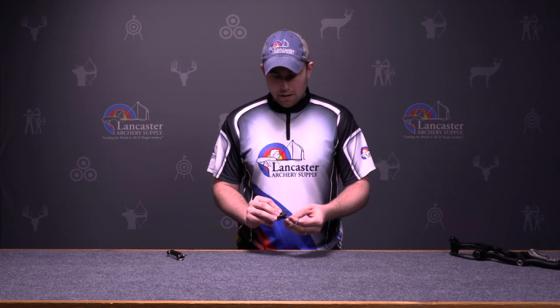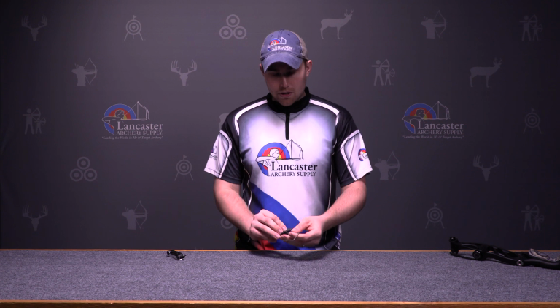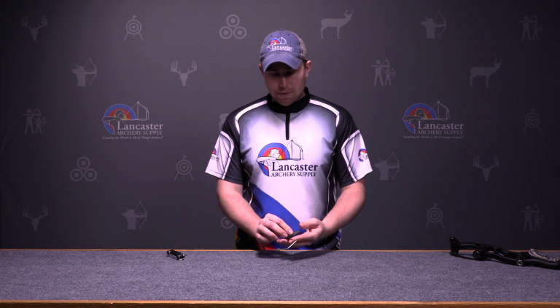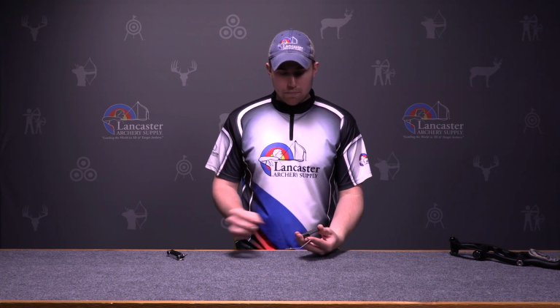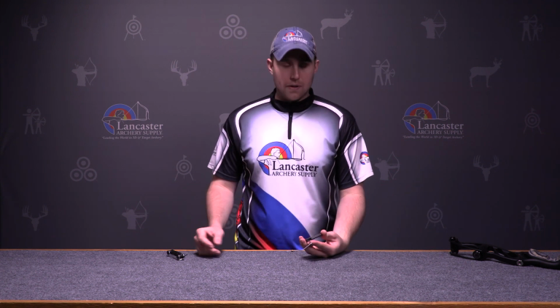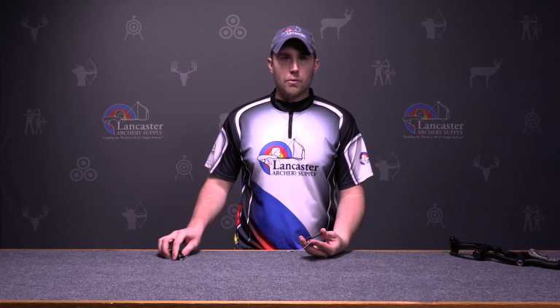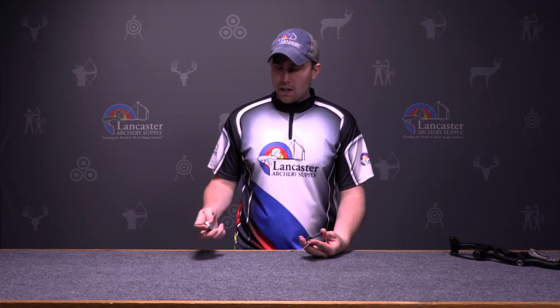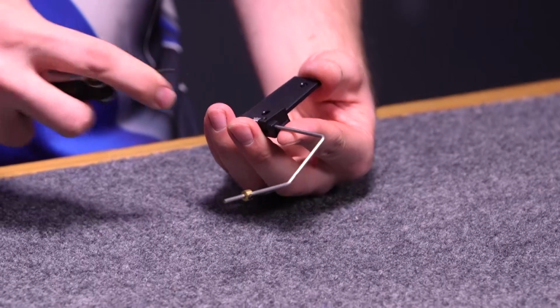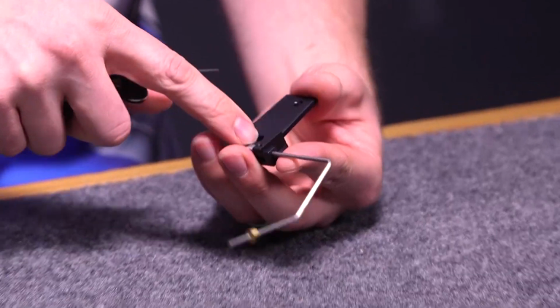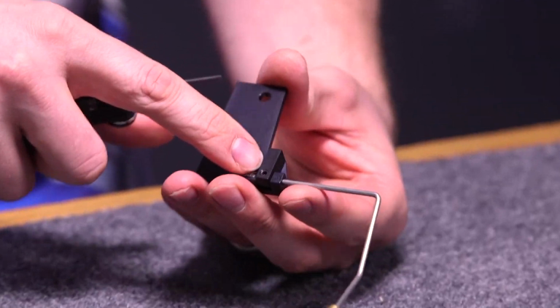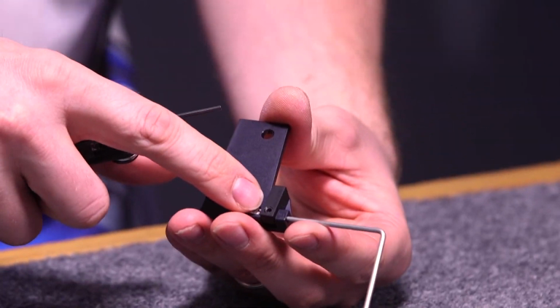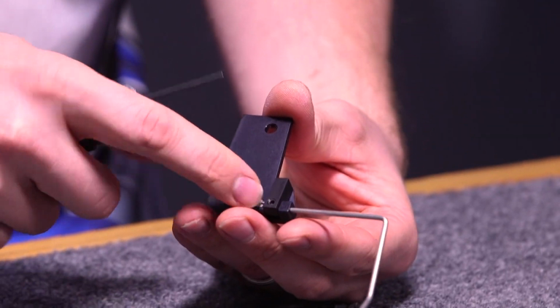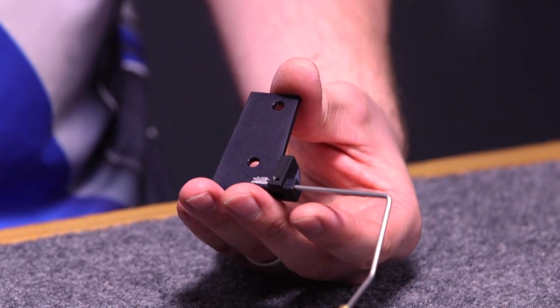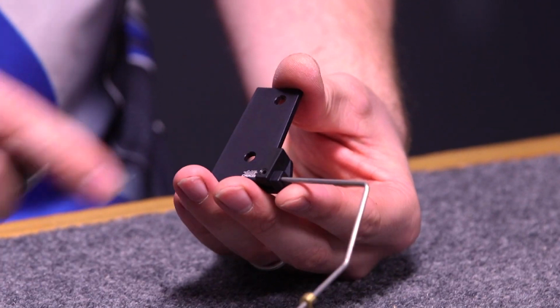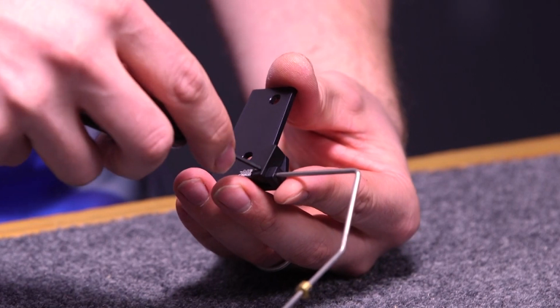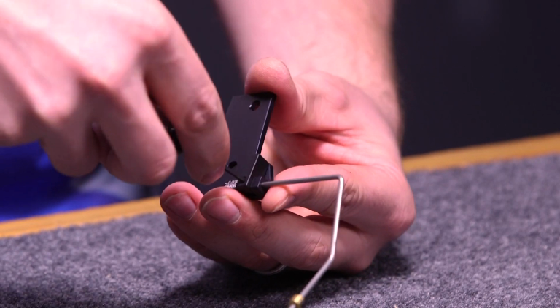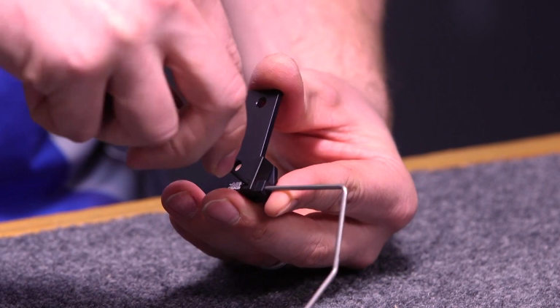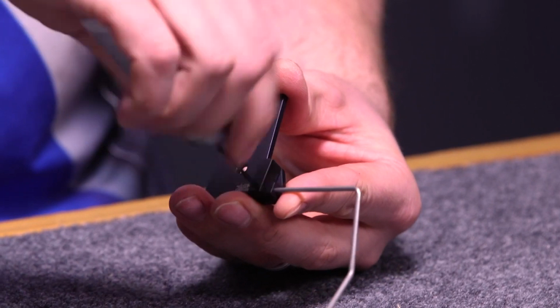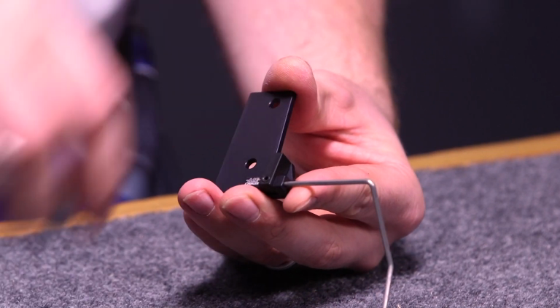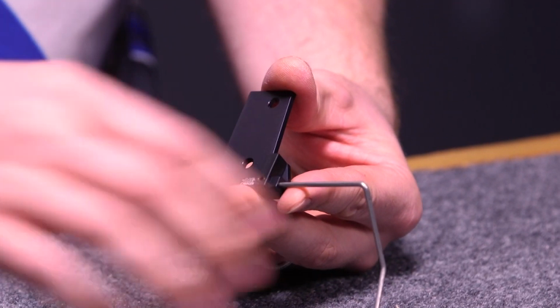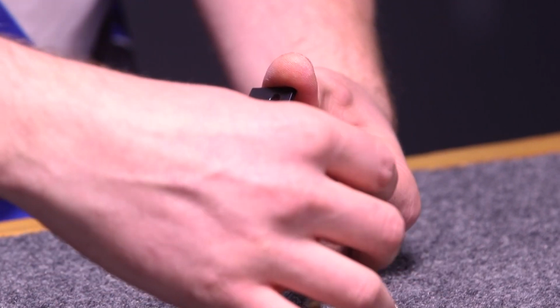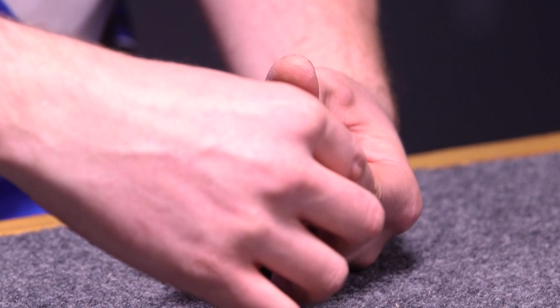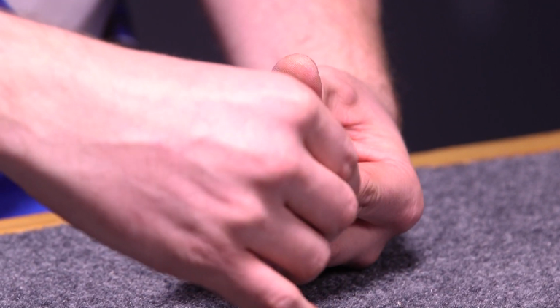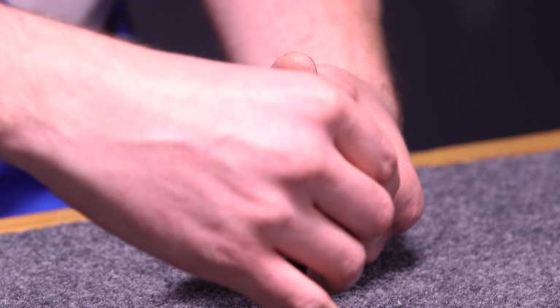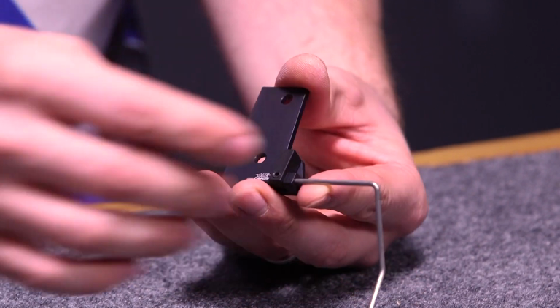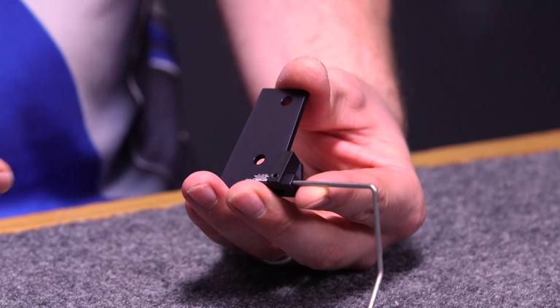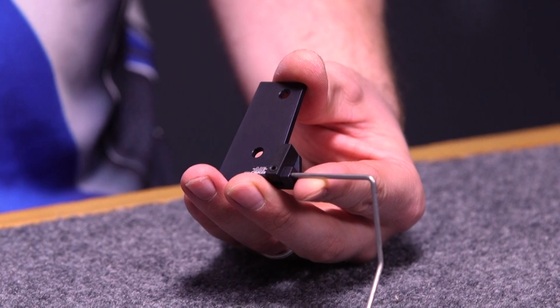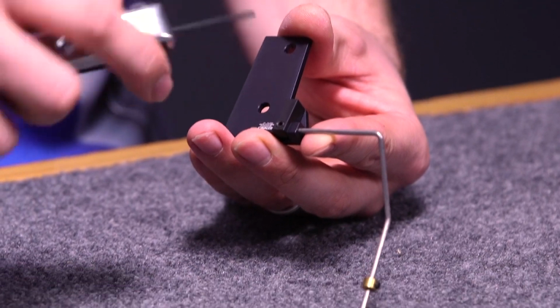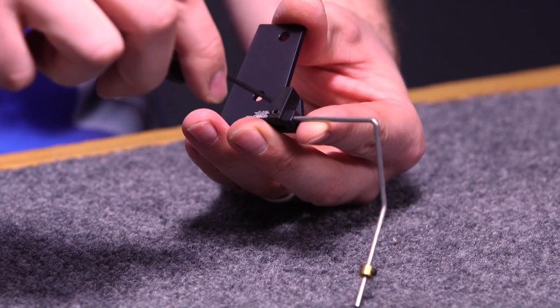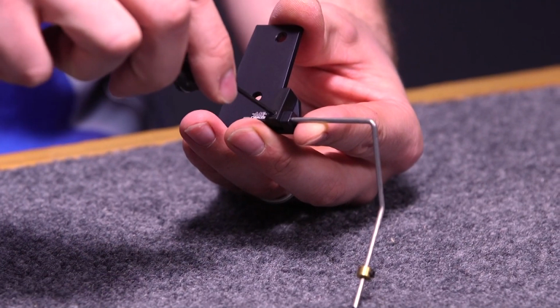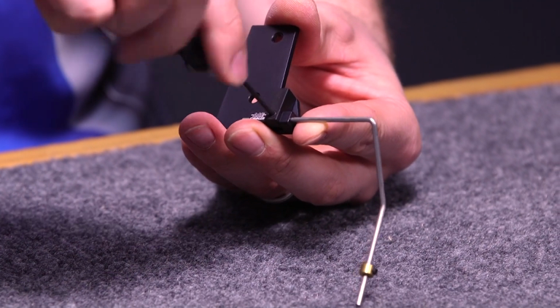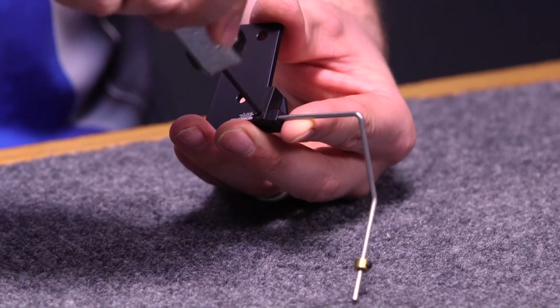As far as adjustments go, it's very simple. There is an Allen wrench screw here that will adjust the length of the wire. So you just loosen that and you'll be able to move the wire in and out, and then secure it back down.